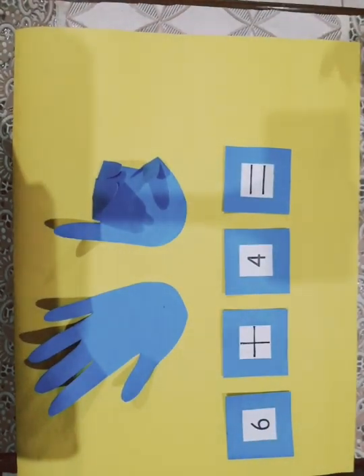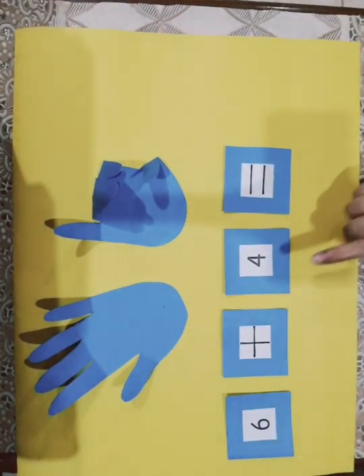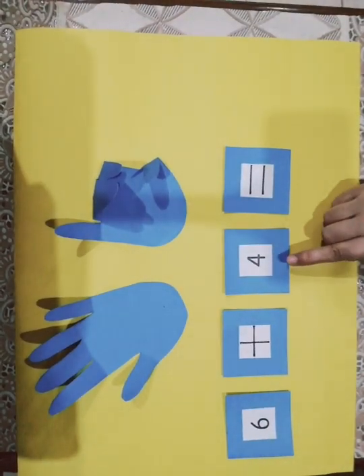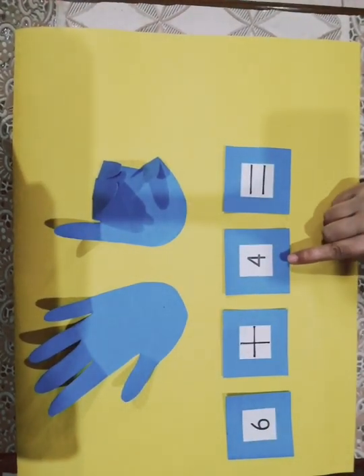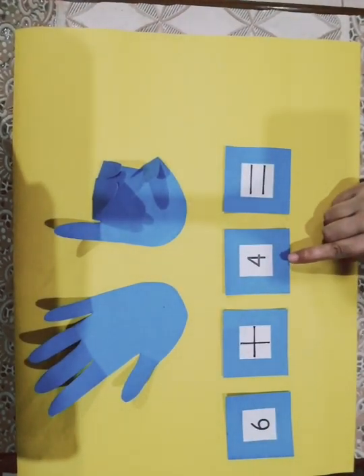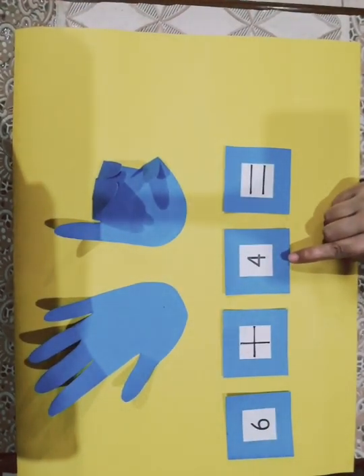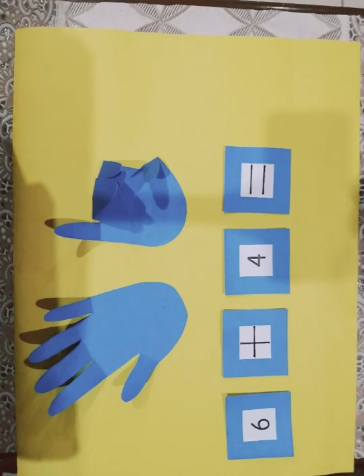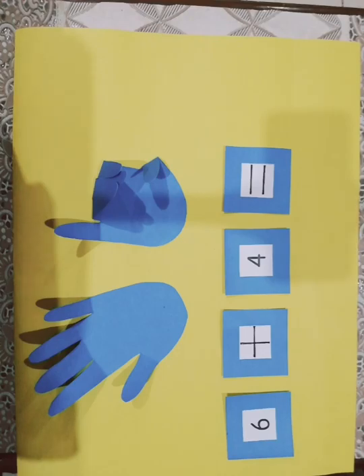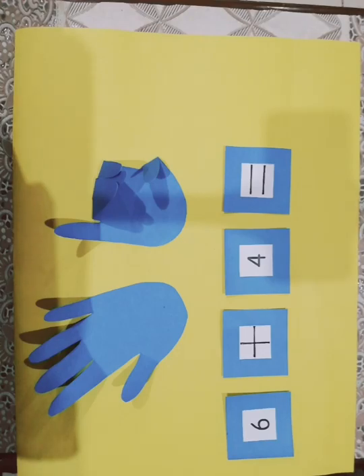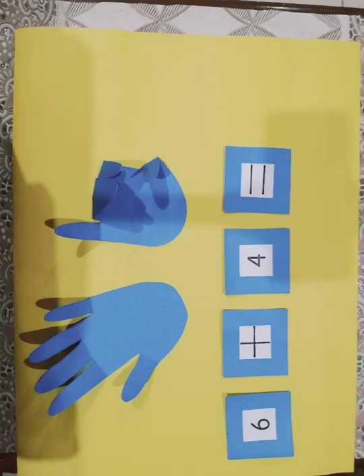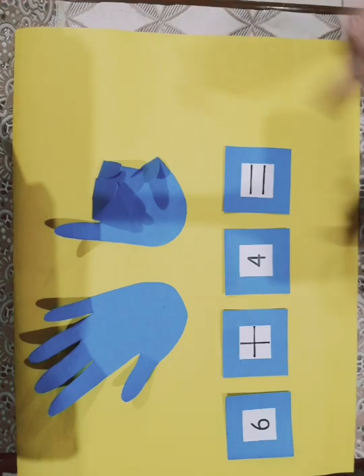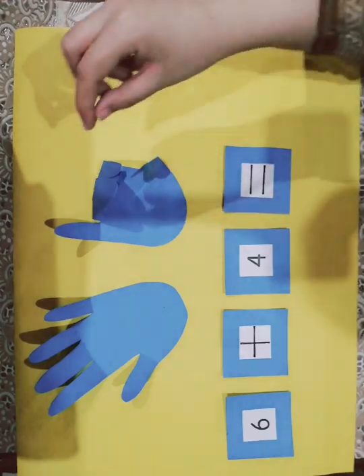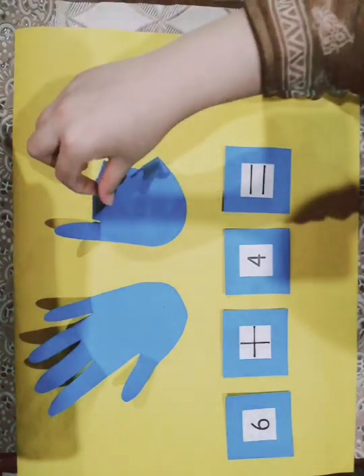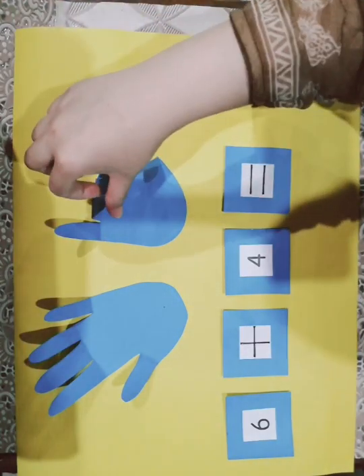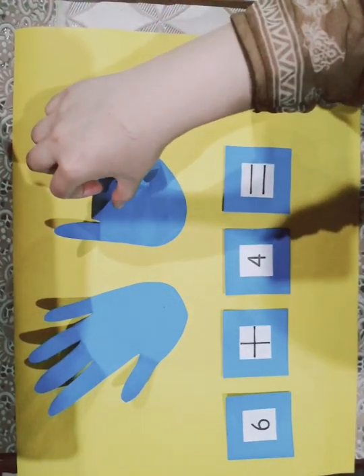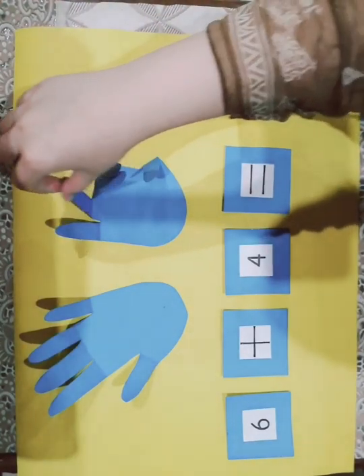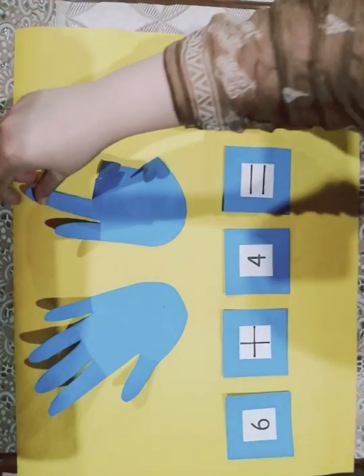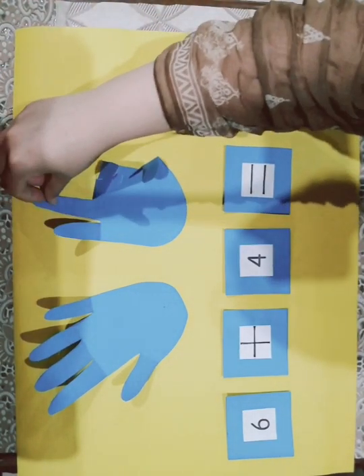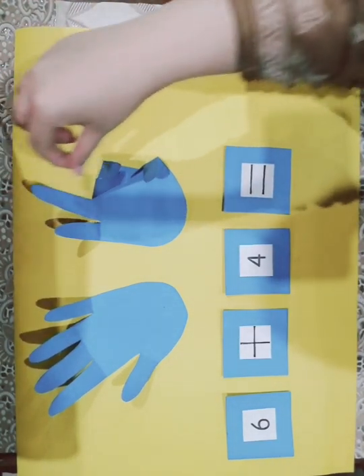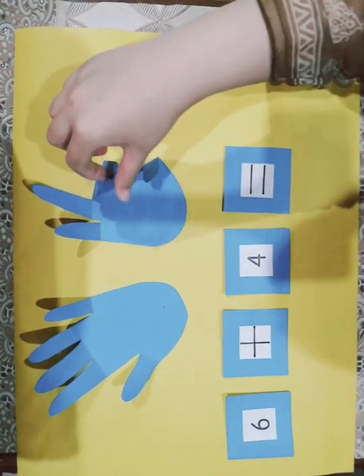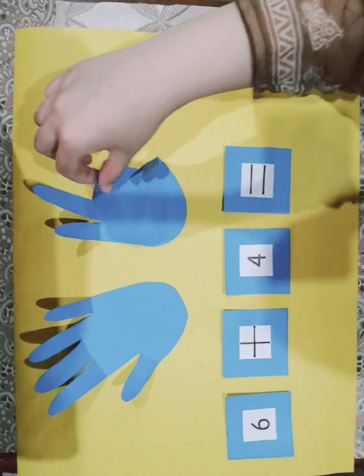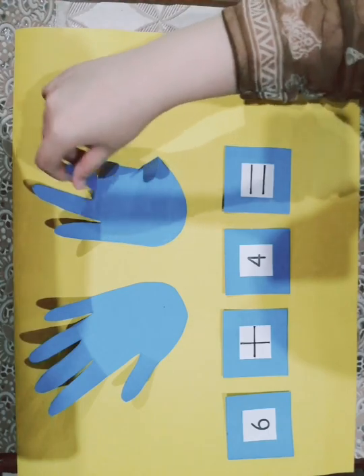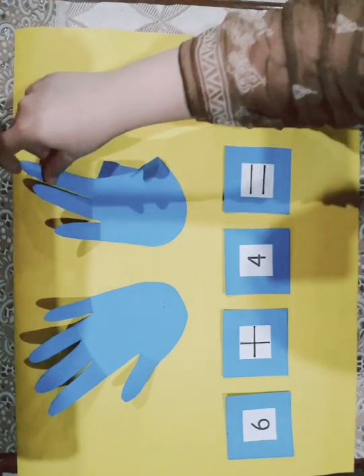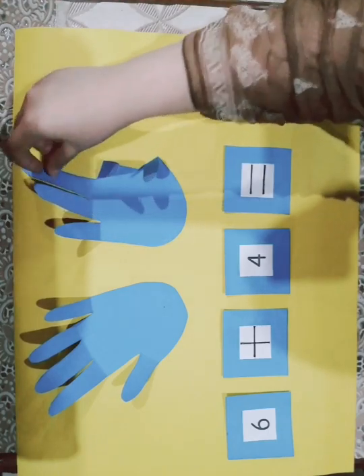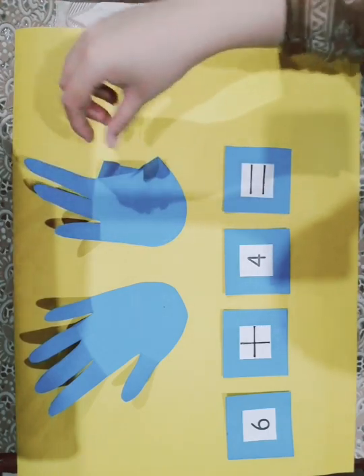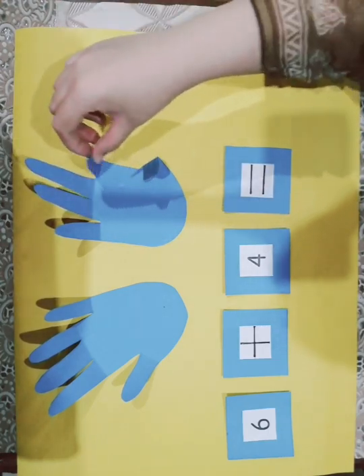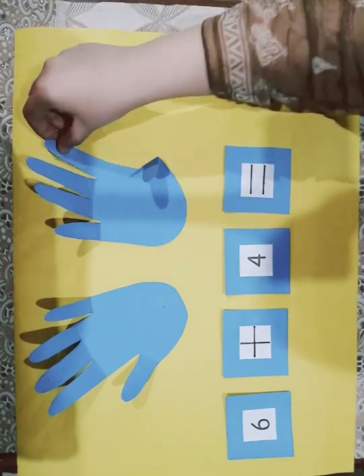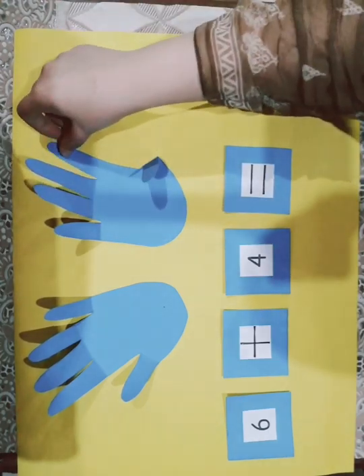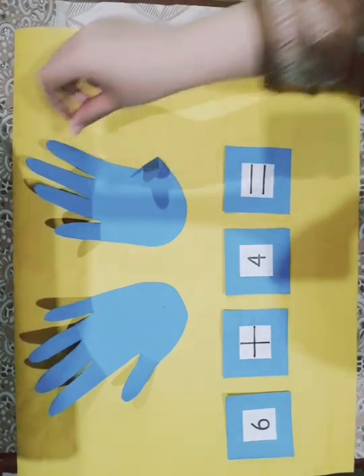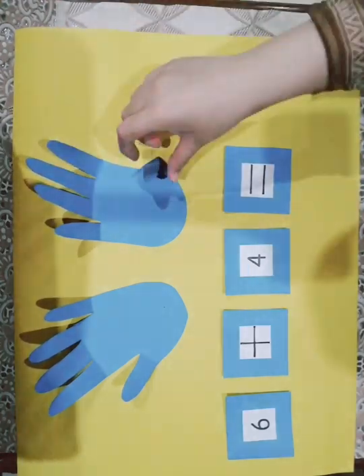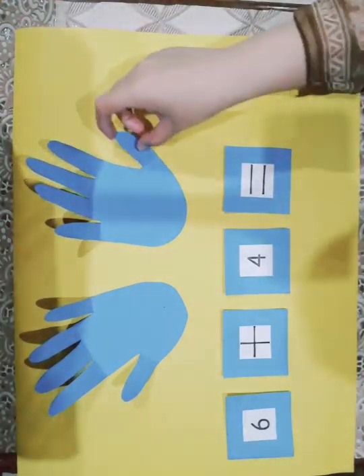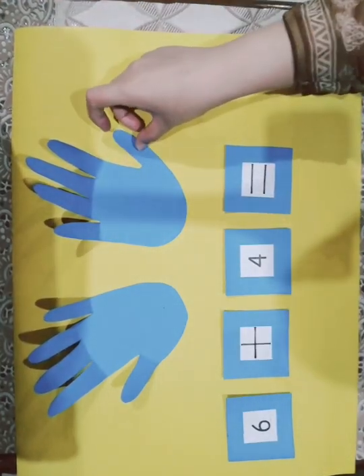How many more fingers will I open? 4. Let's open them: 1, 2, 3, 4.